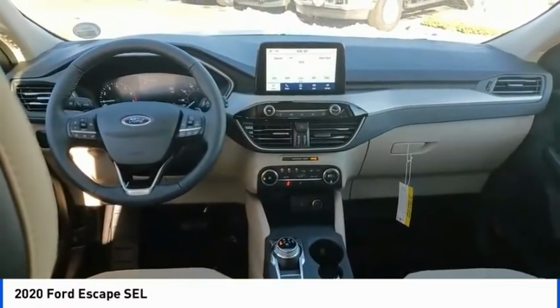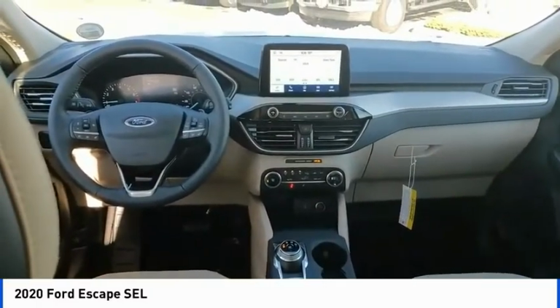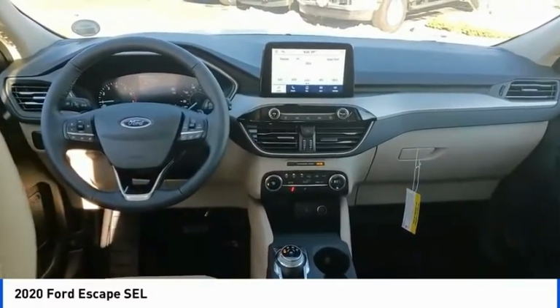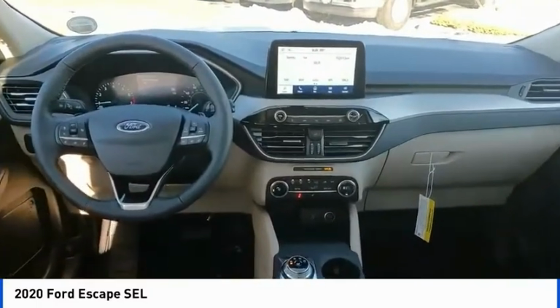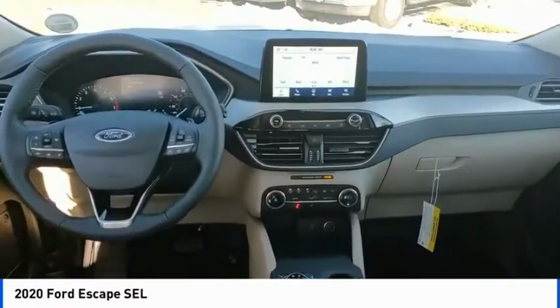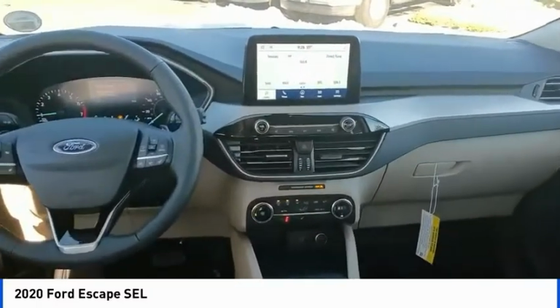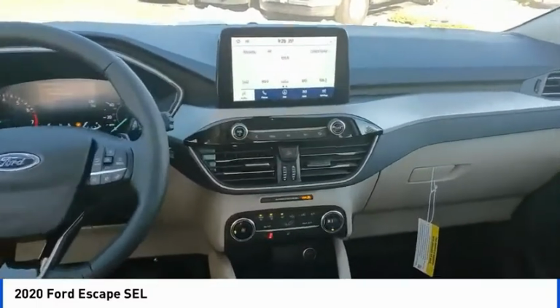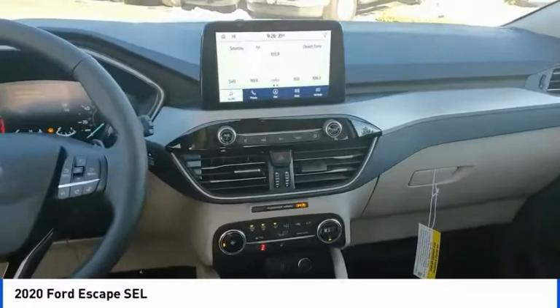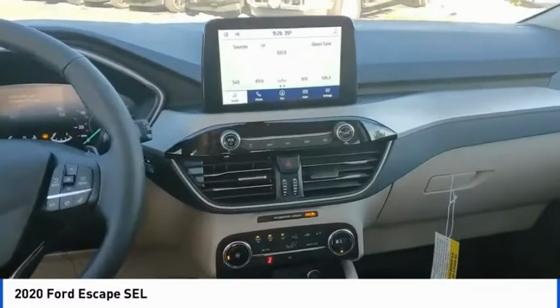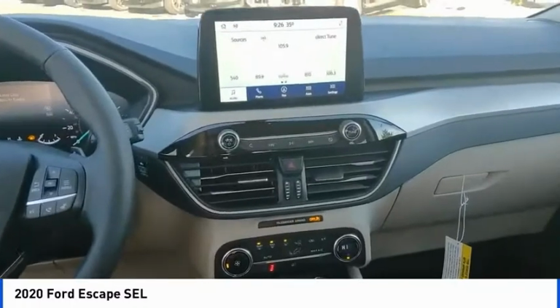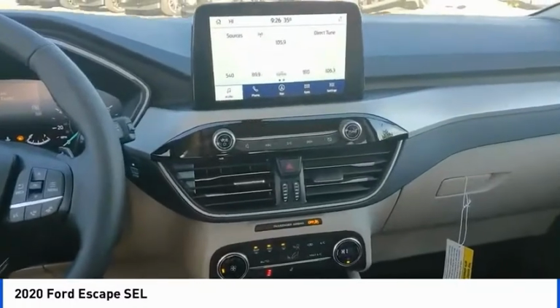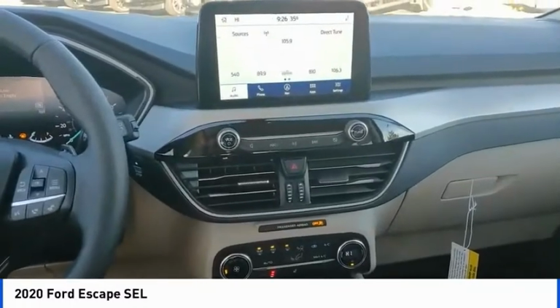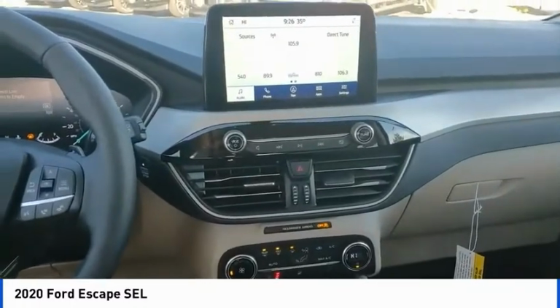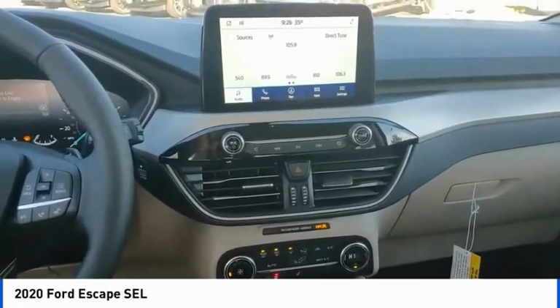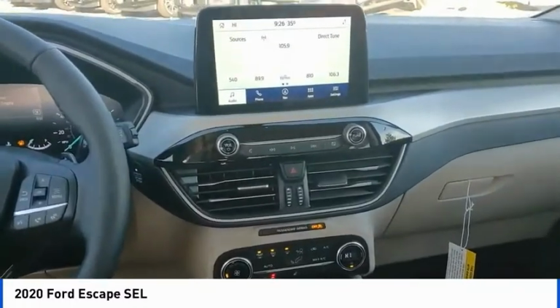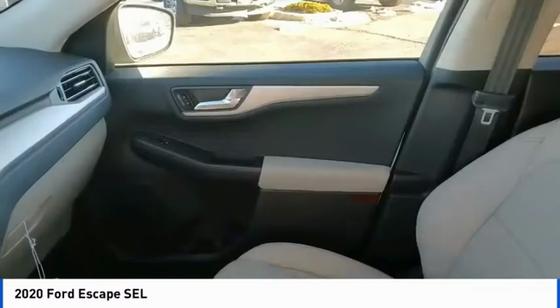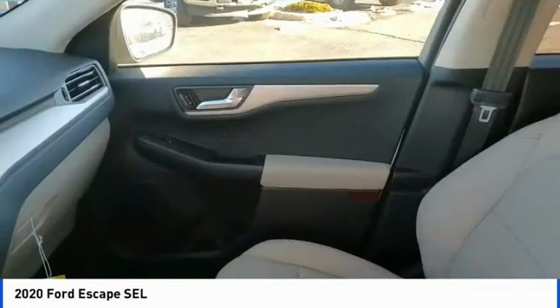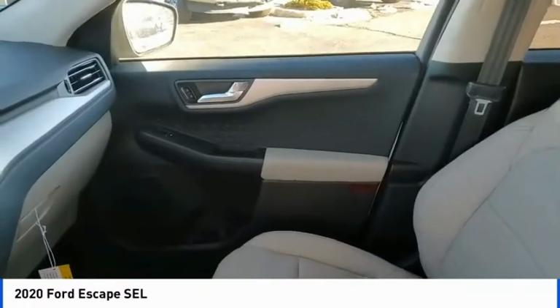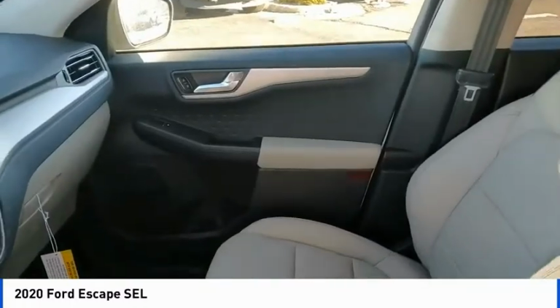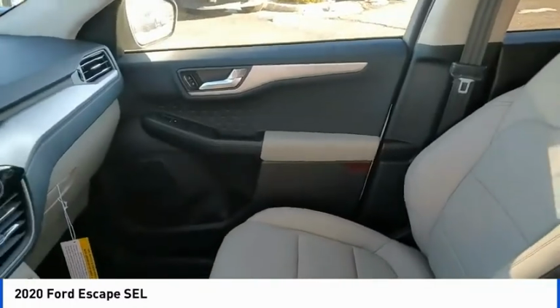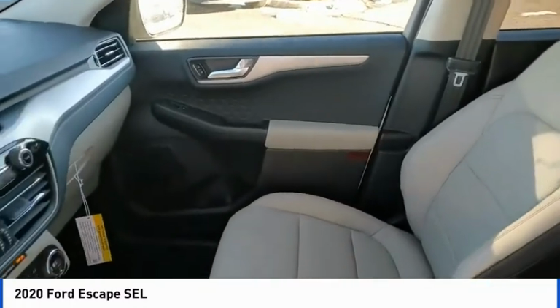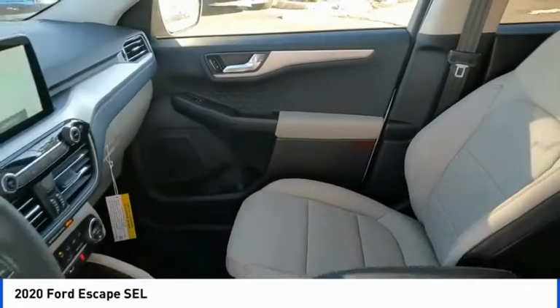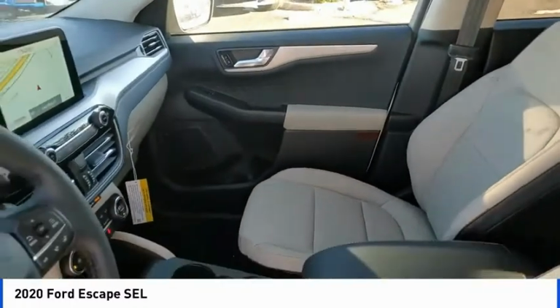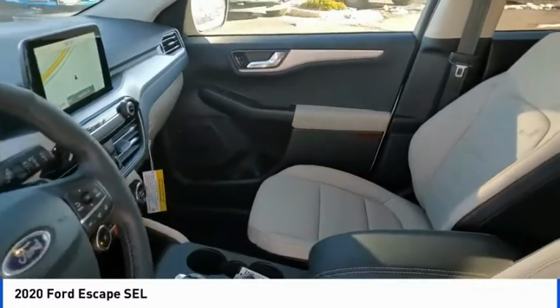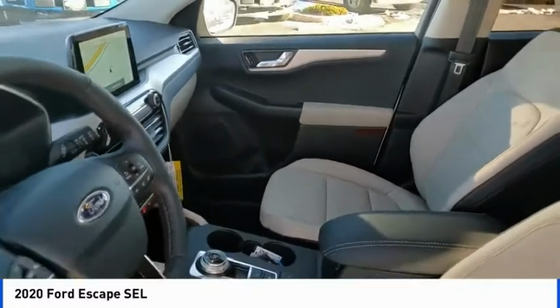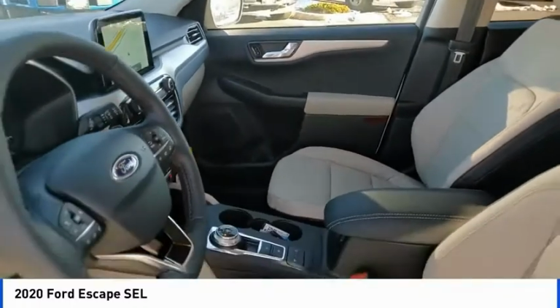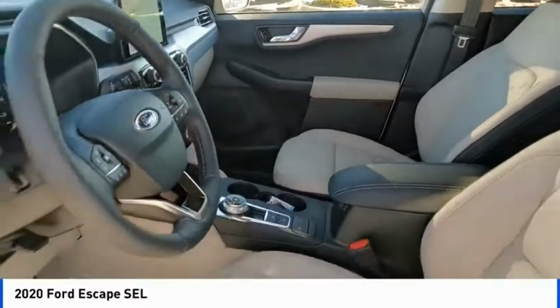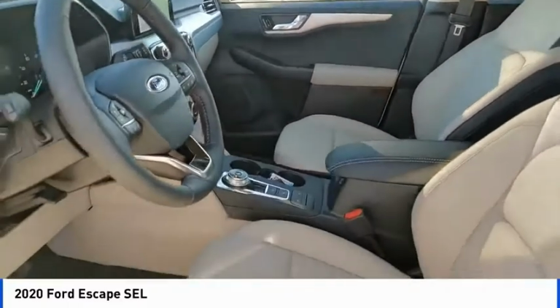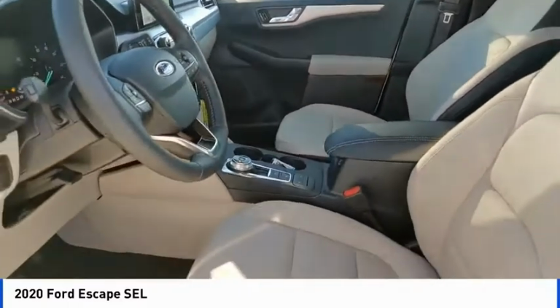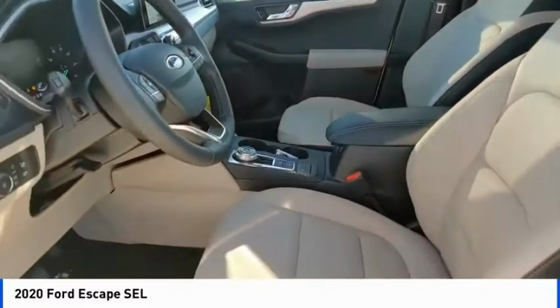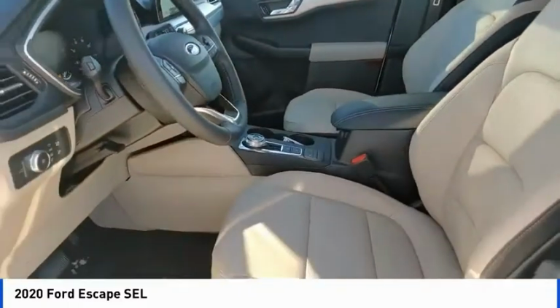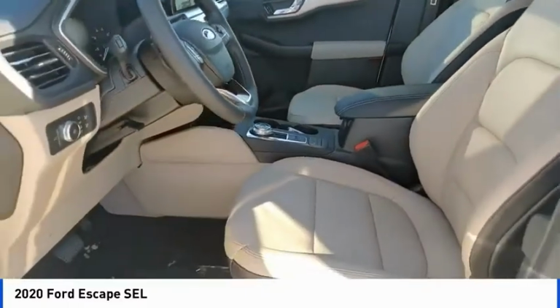Four wheel disc brakes, front license plate bracket, speed control. If you like it online, you'll love it in your driveway. Take it for a spin today.